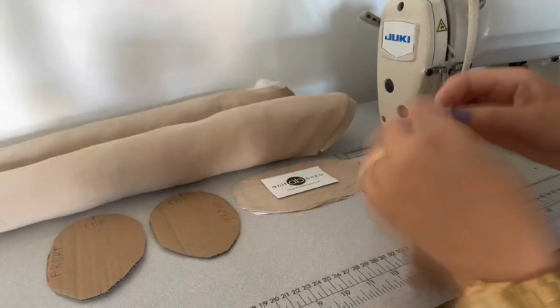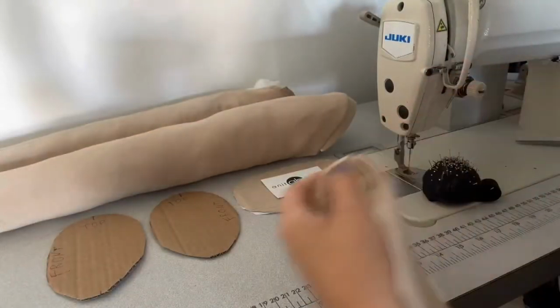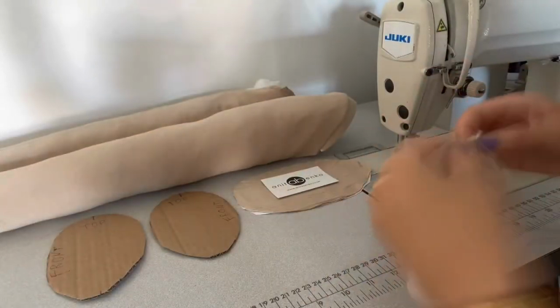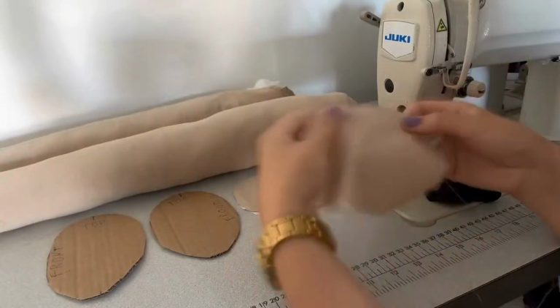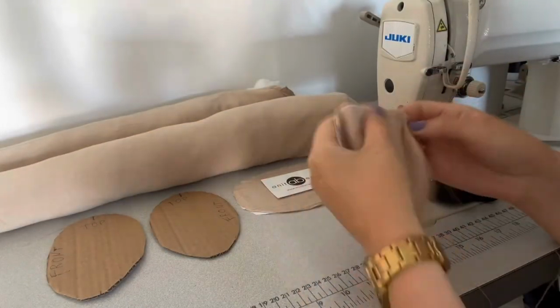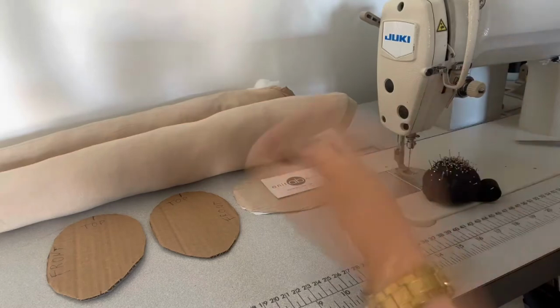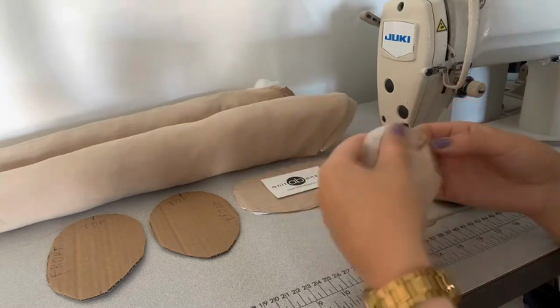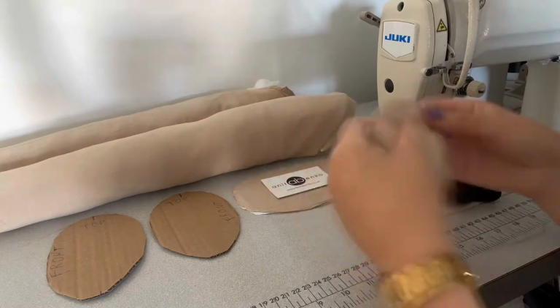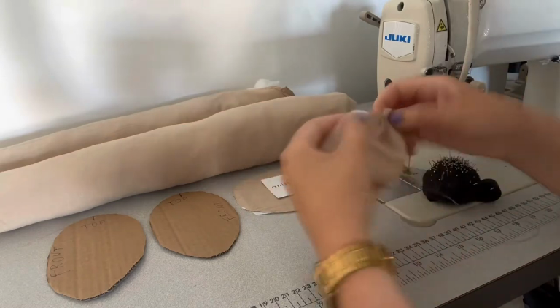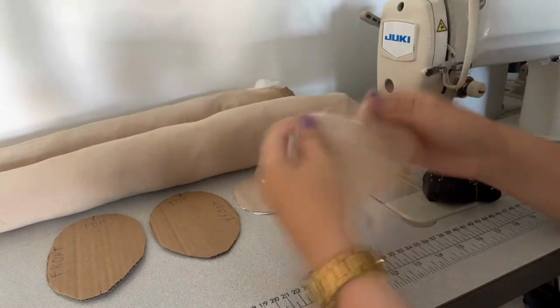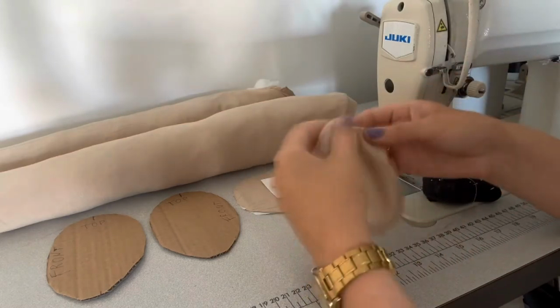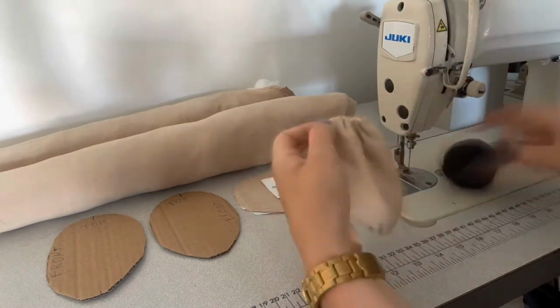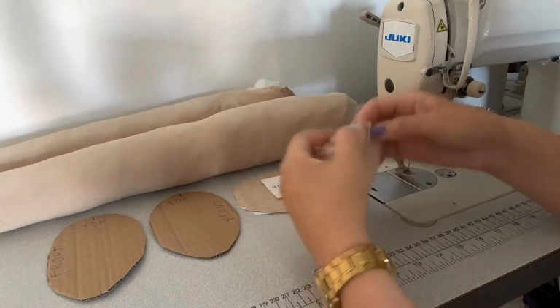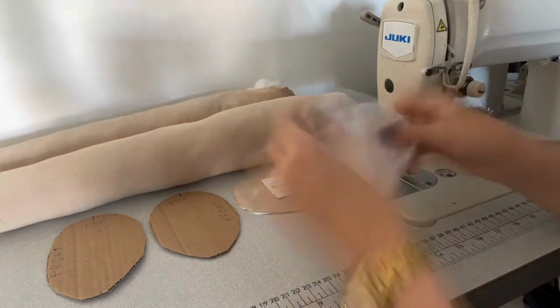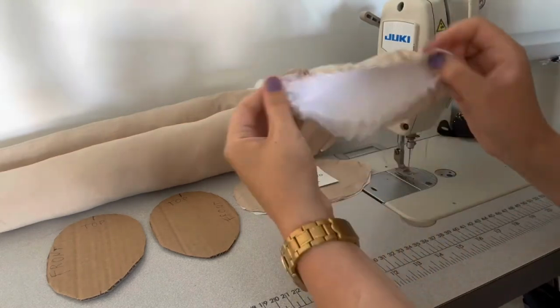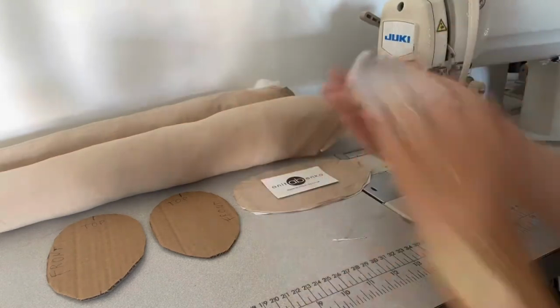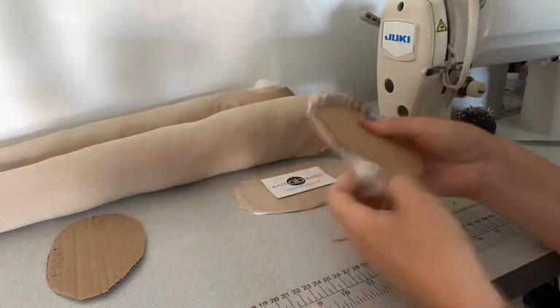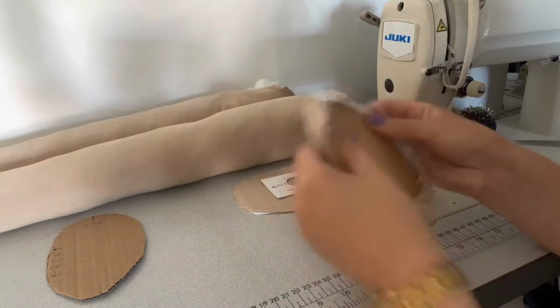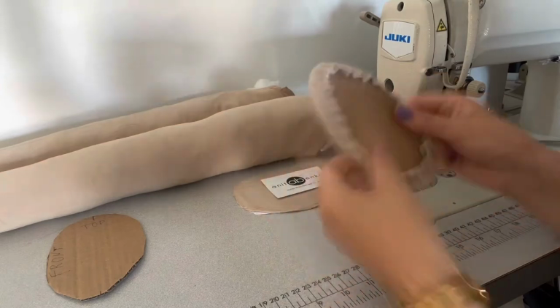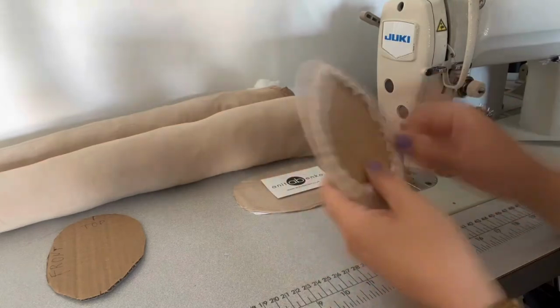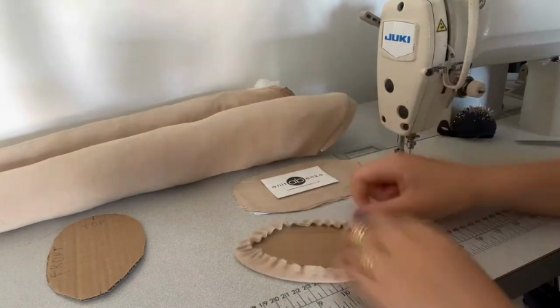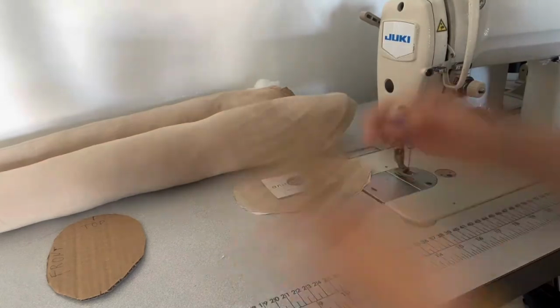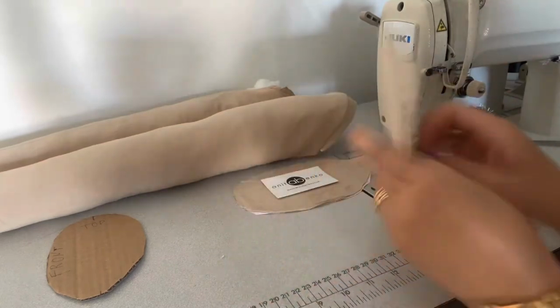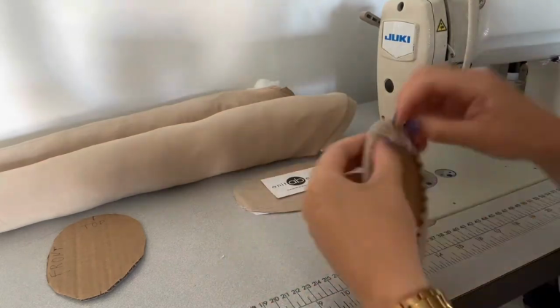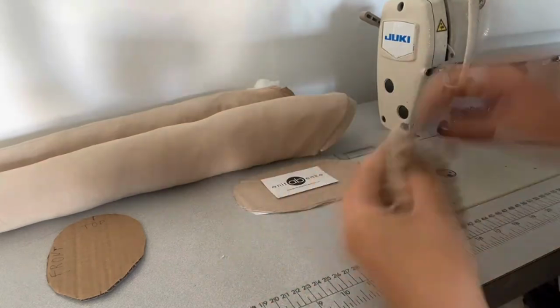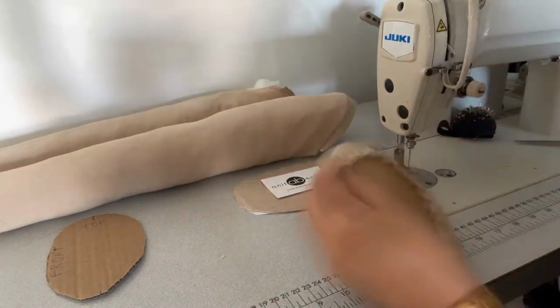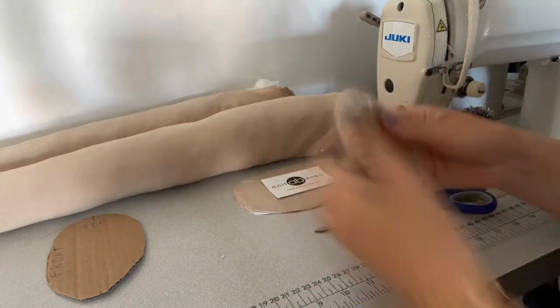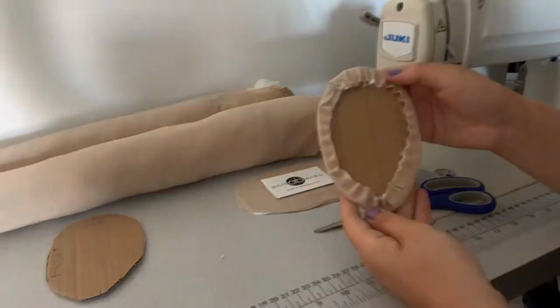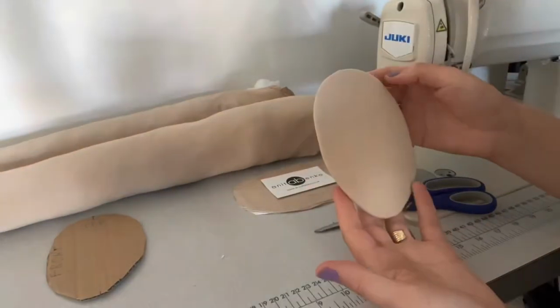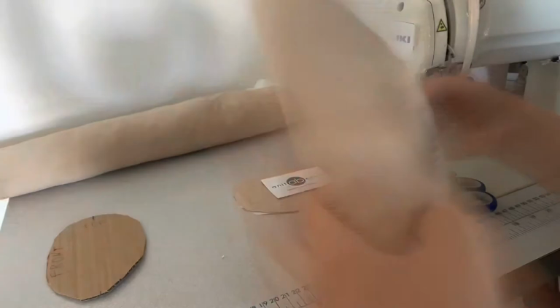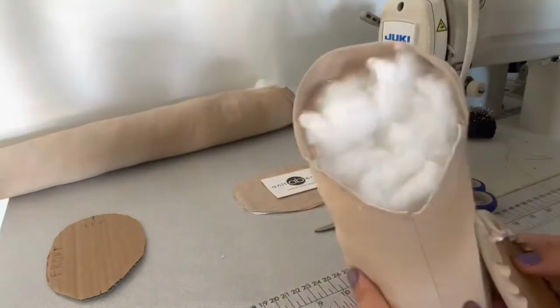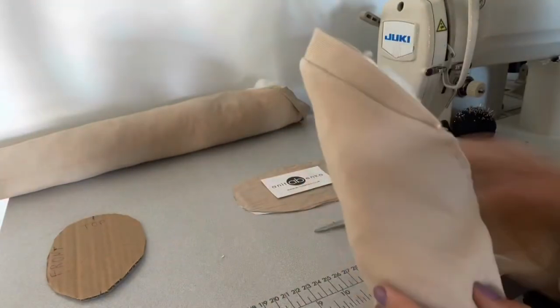Next I will be sewing the armhole pattern. I'm pinning the armhole pattern and hand stitching it all around the edge, pulling it tight, then adding the cardboard pattern piece inside and pulling it quite tight so it's a nice smooth armhole pattern.